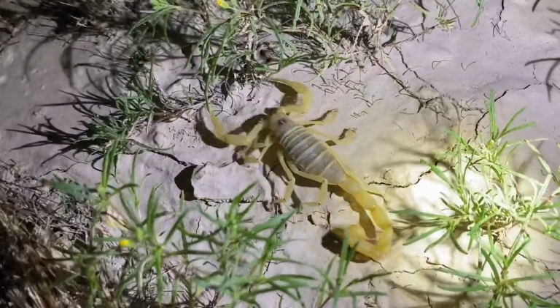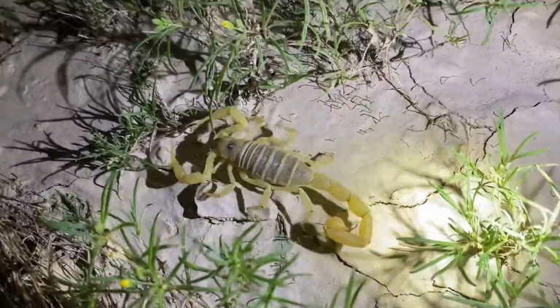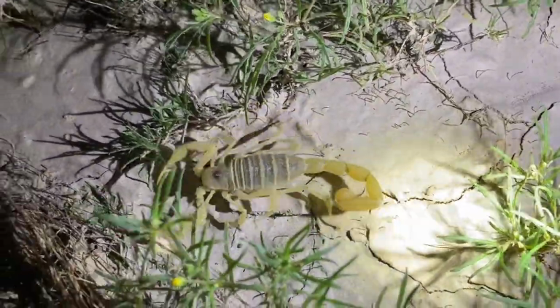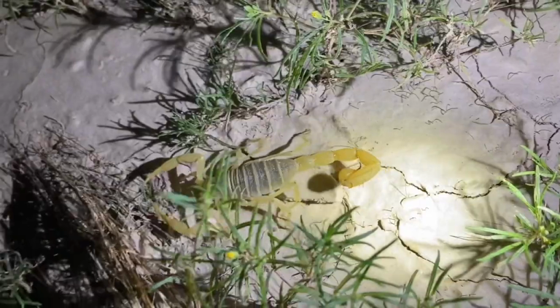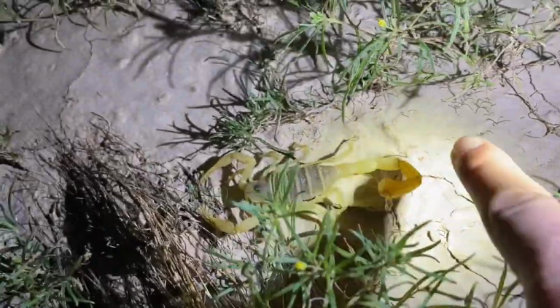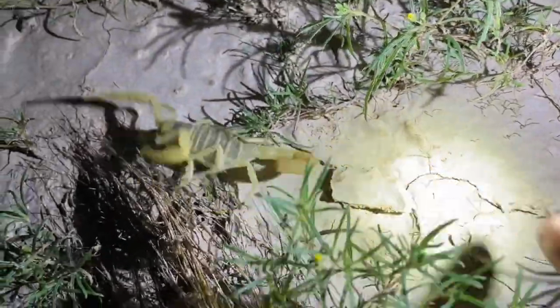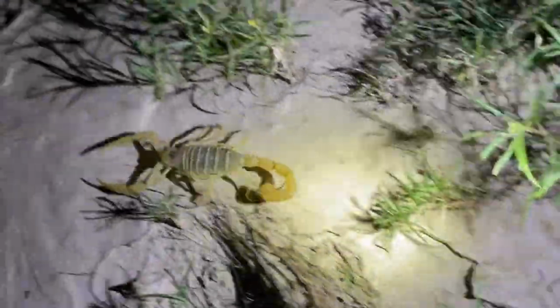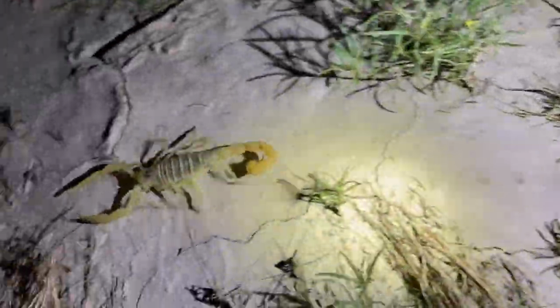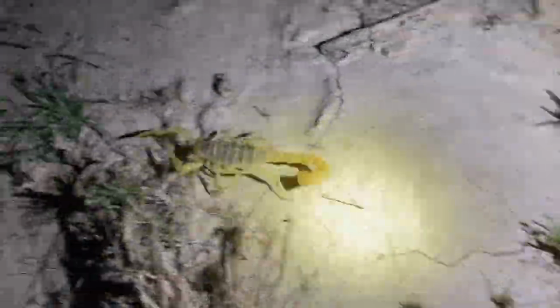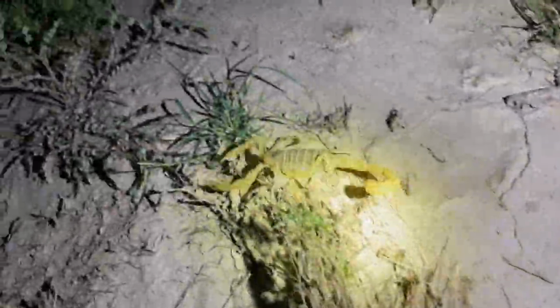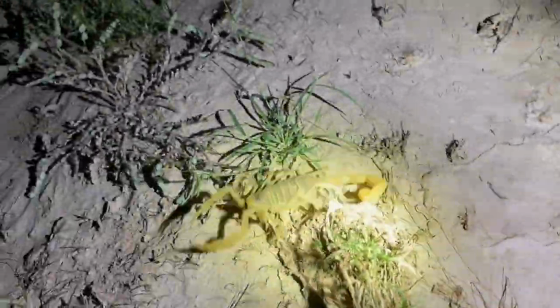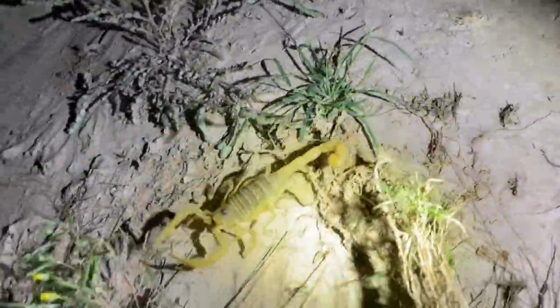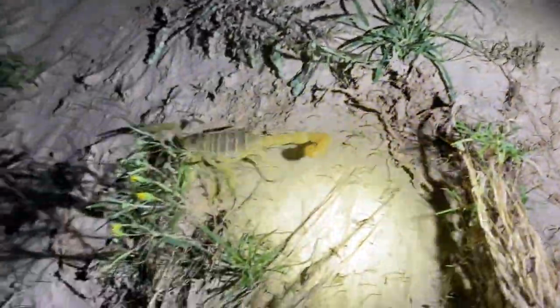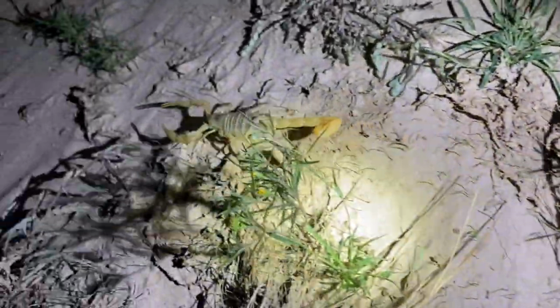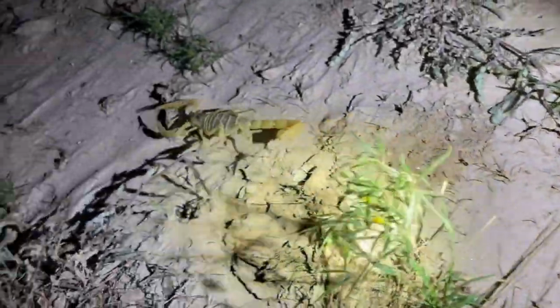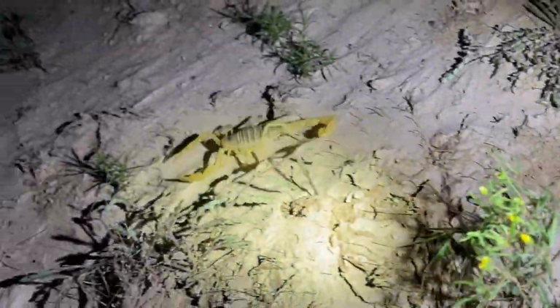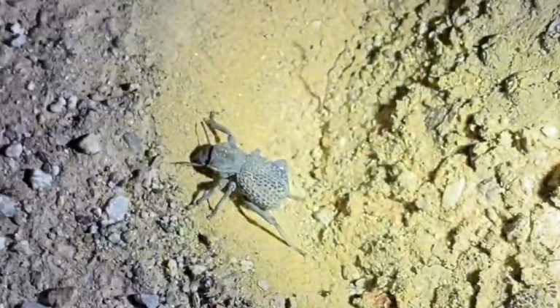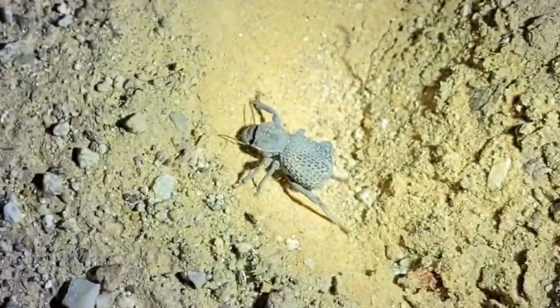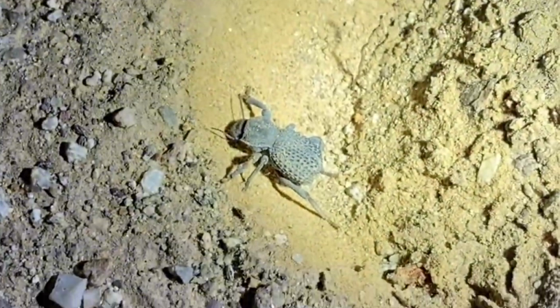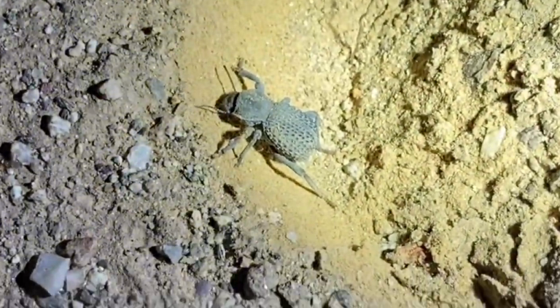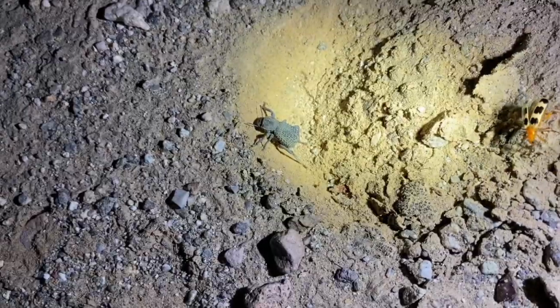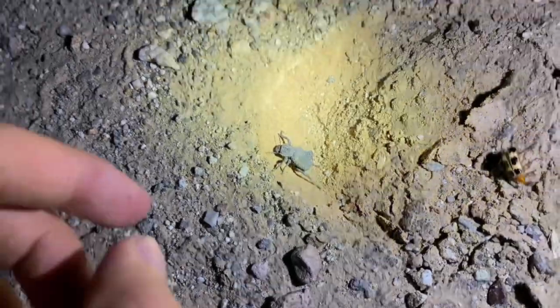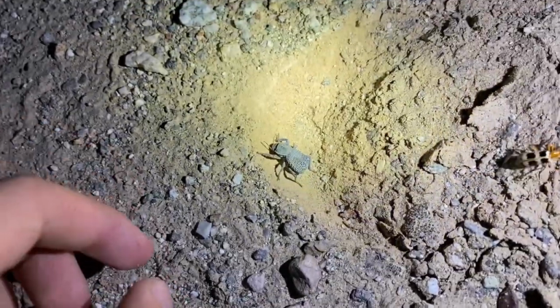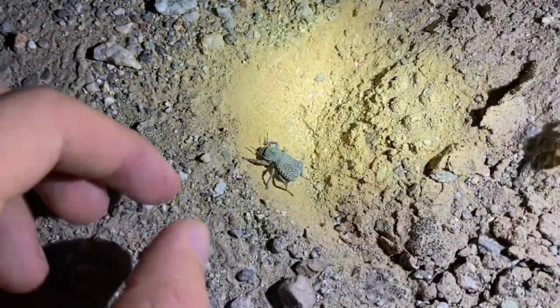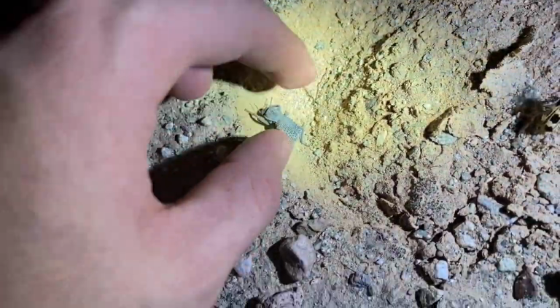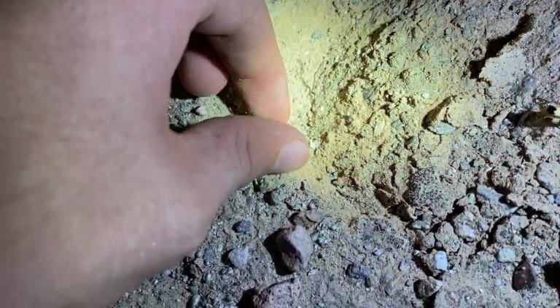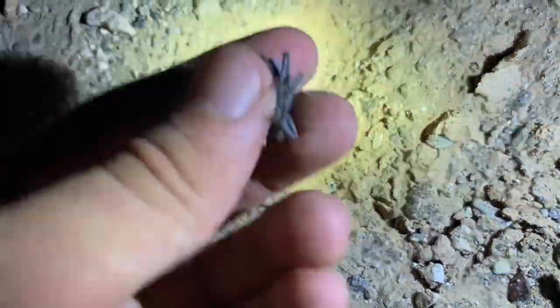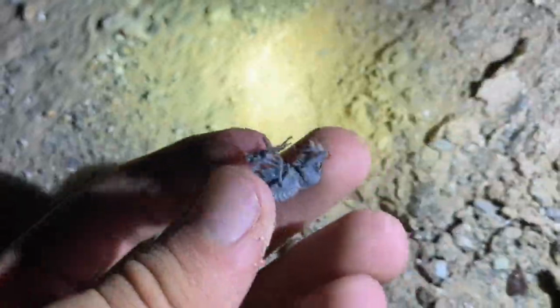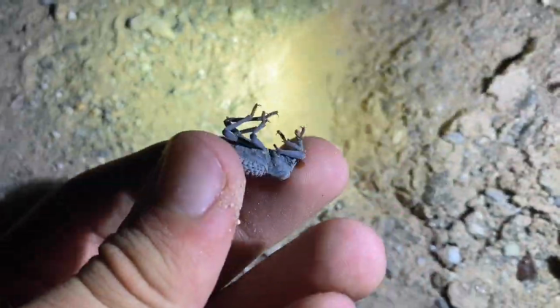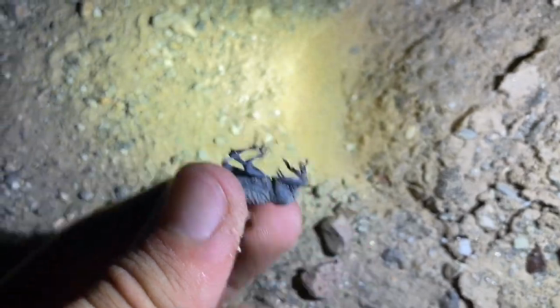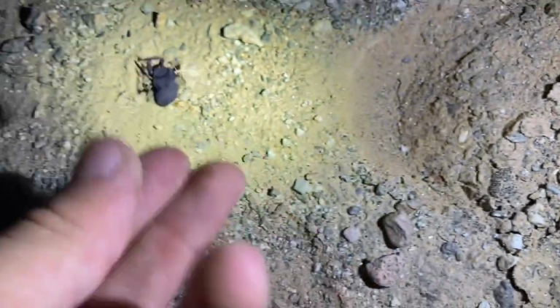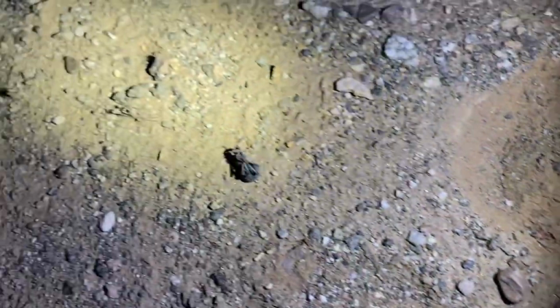Hairy scorpion on the move. A little blue death feigning beetle right here — dead. Not really.